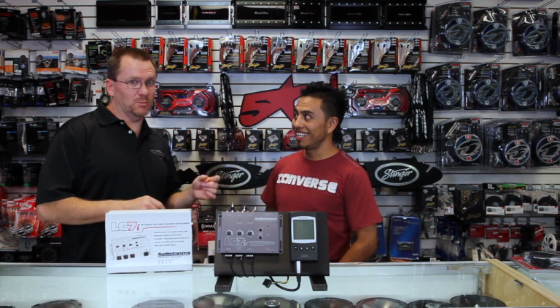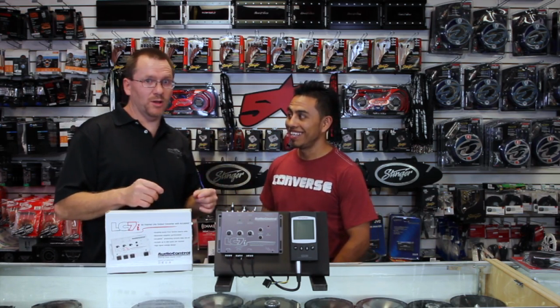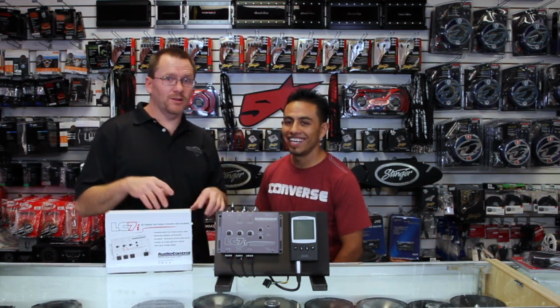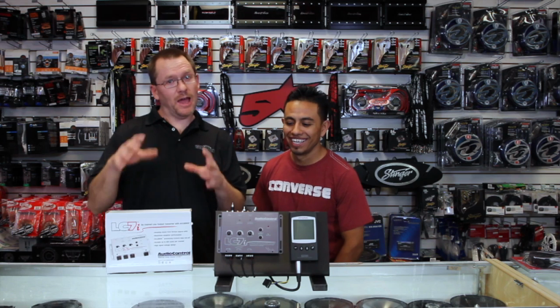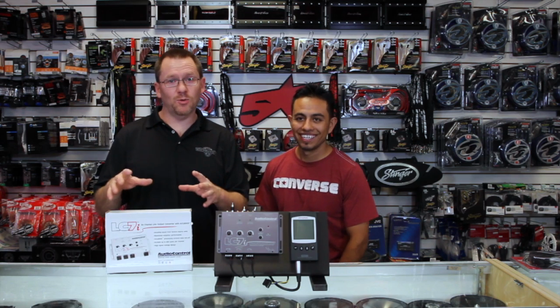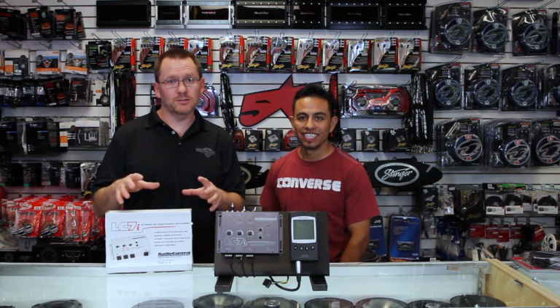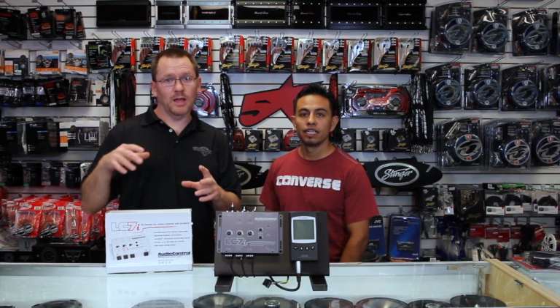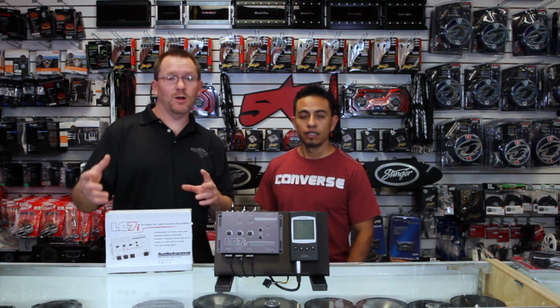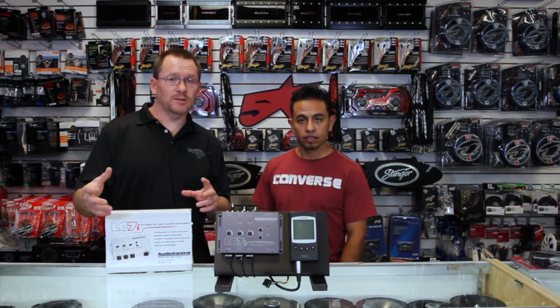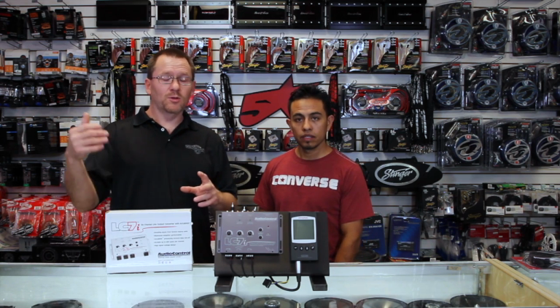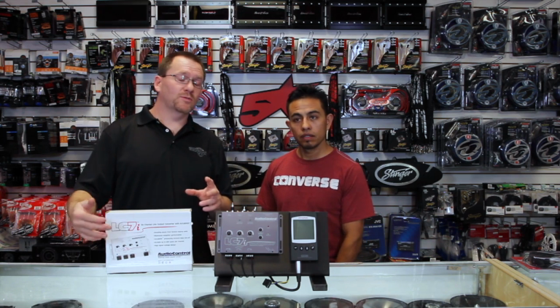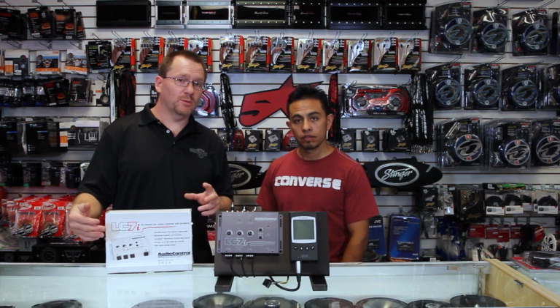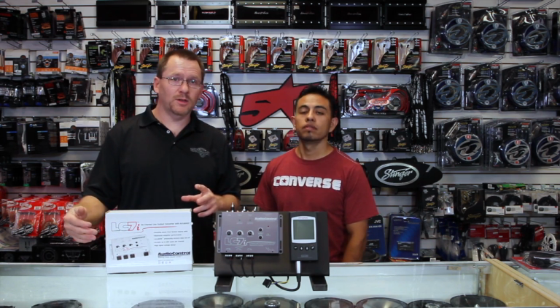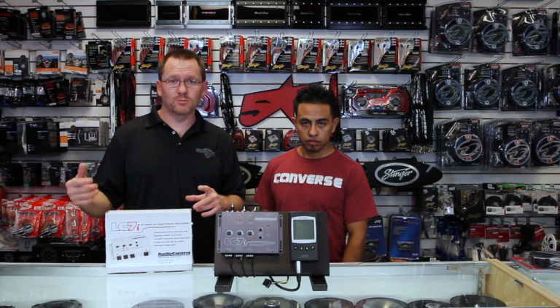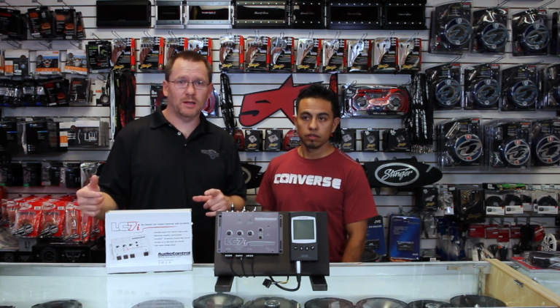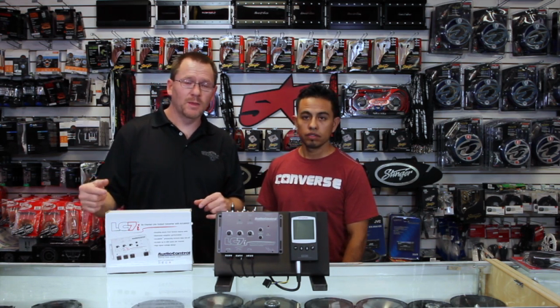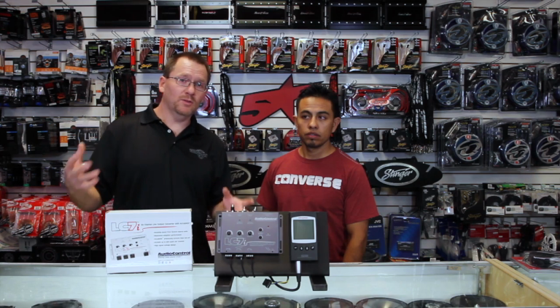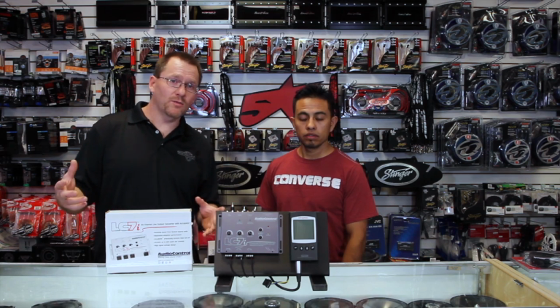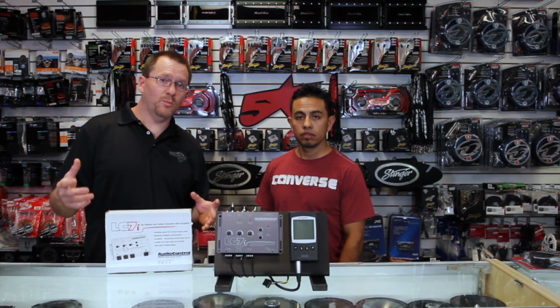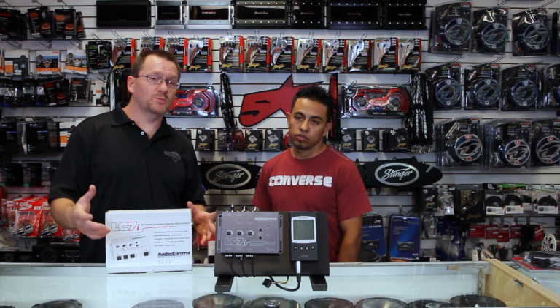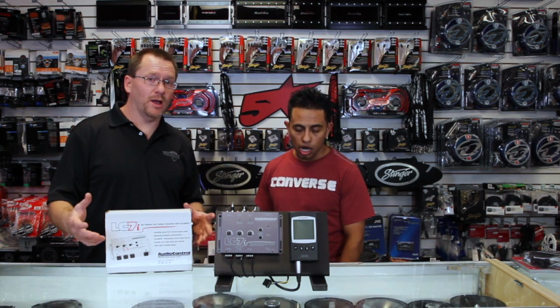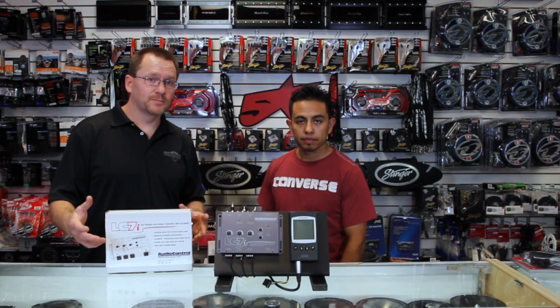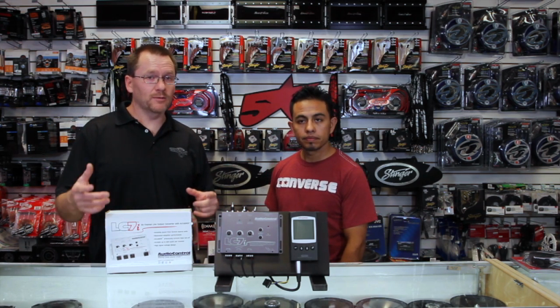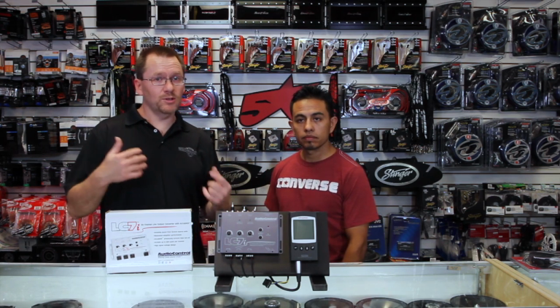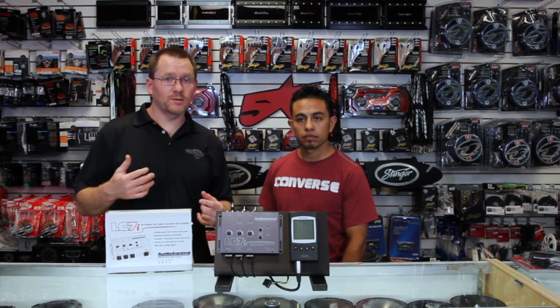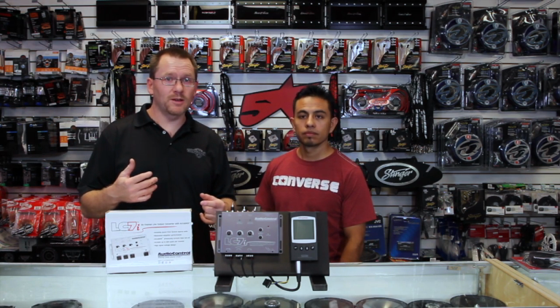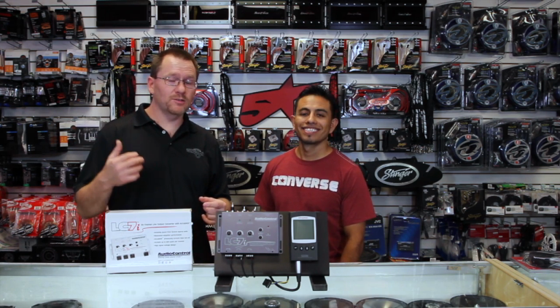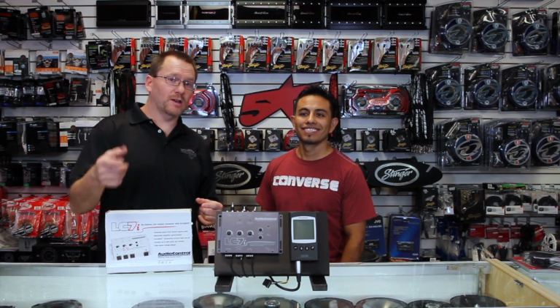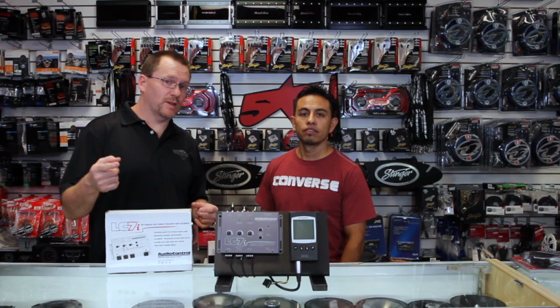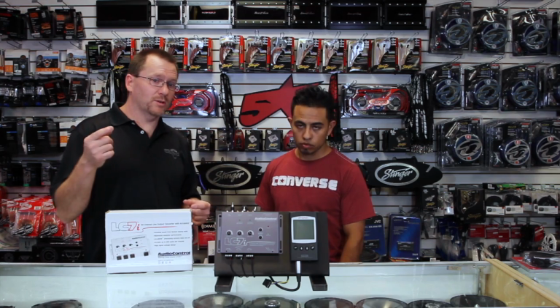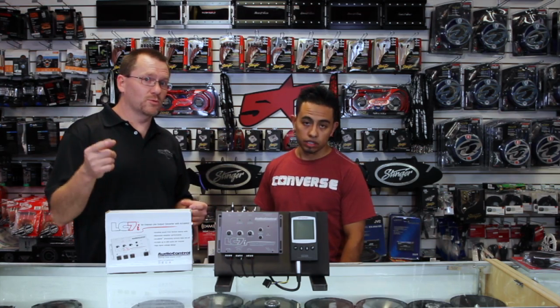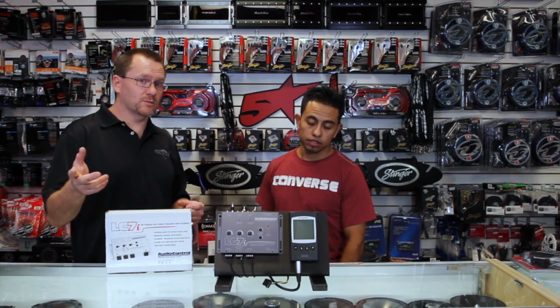Shameless plug here — if you have any questions after watching the video, please feel free to put them in the comments and we'll get back to you. If you liked our video, please subscribe. And if you're looking for us on the internet, you can find us on Facebook, YouTube, and Instagram.